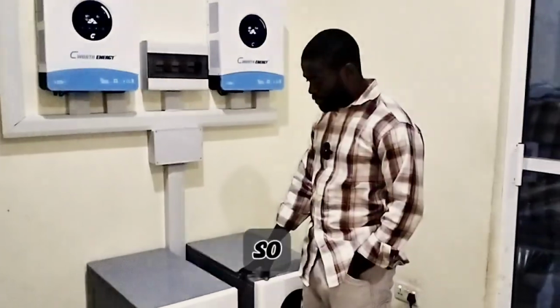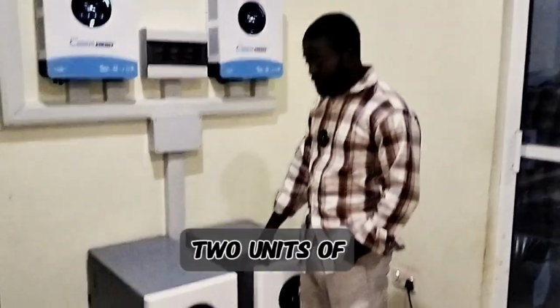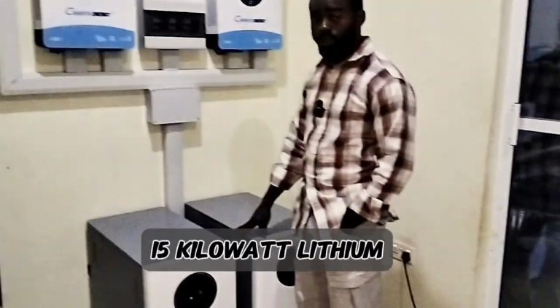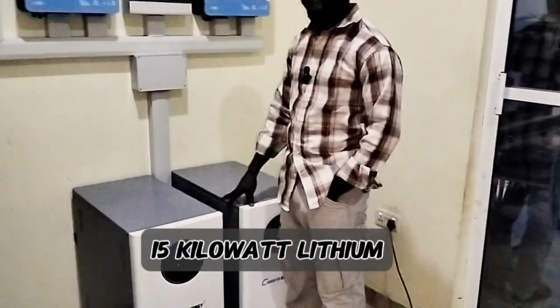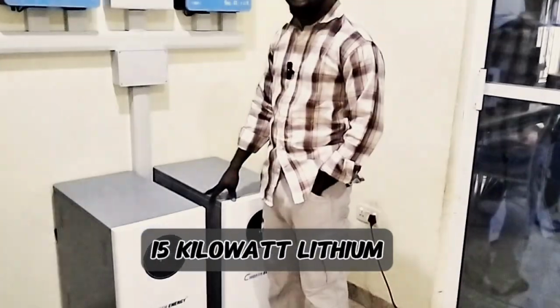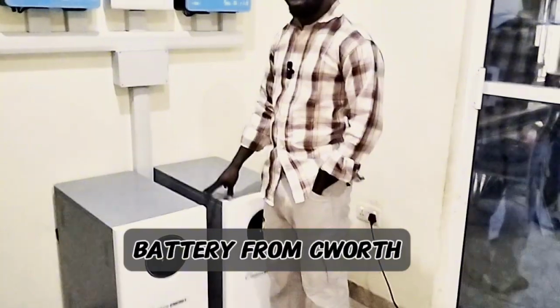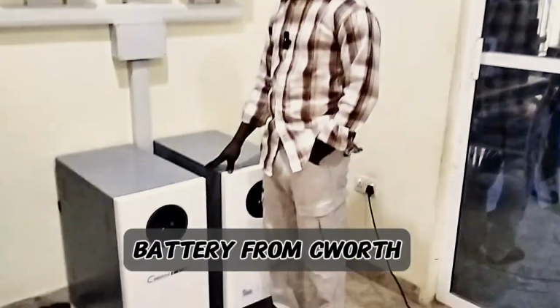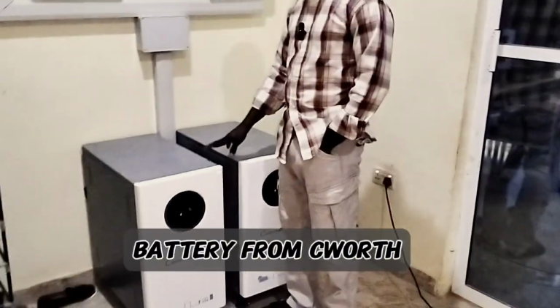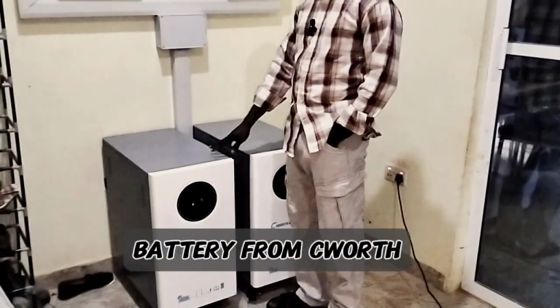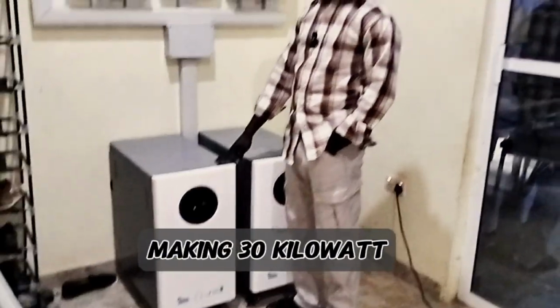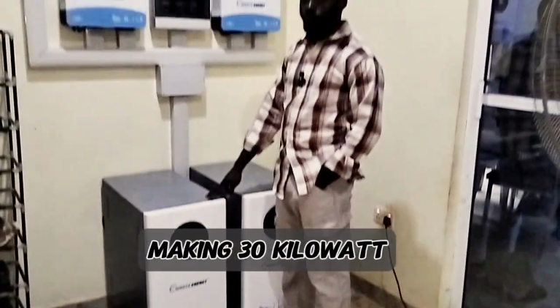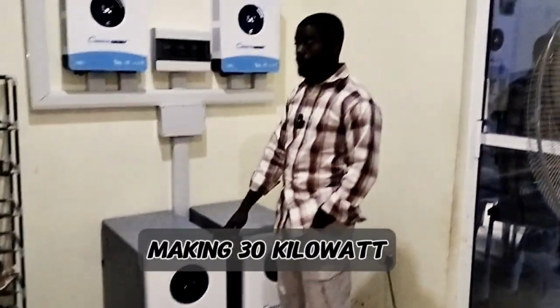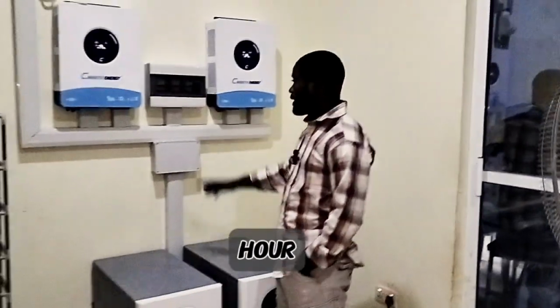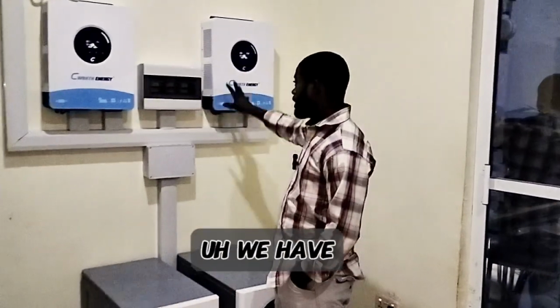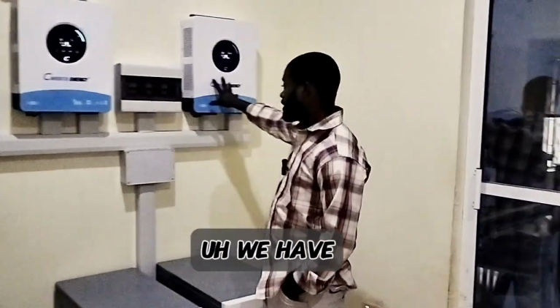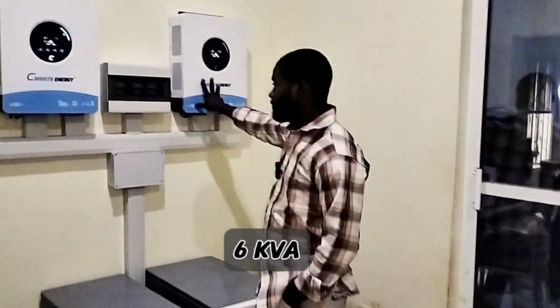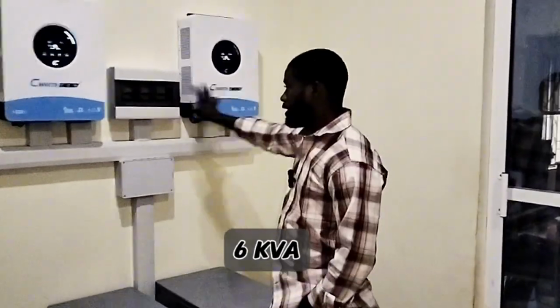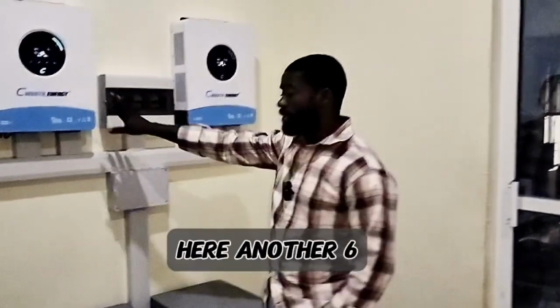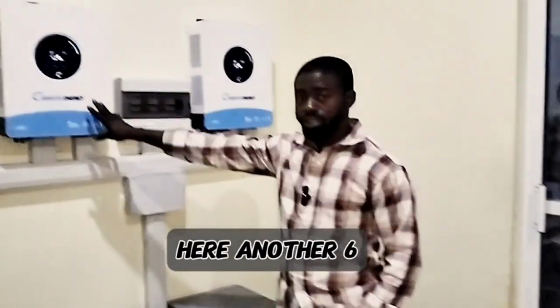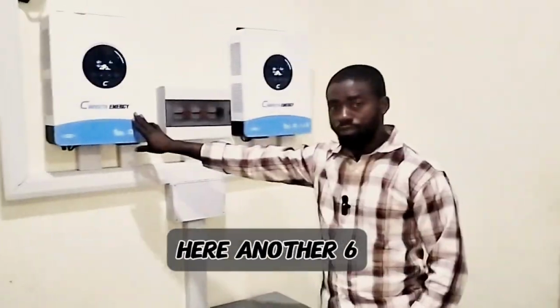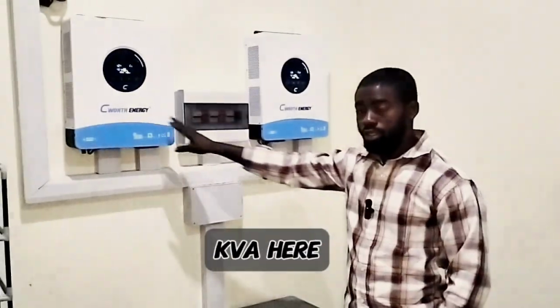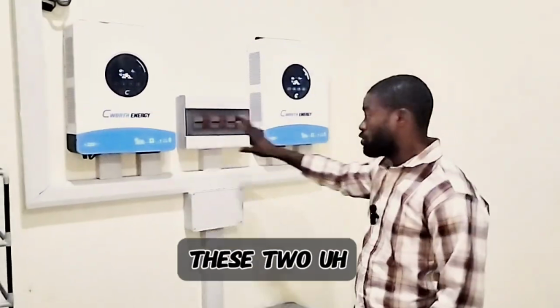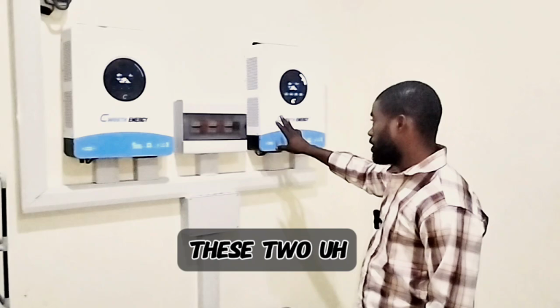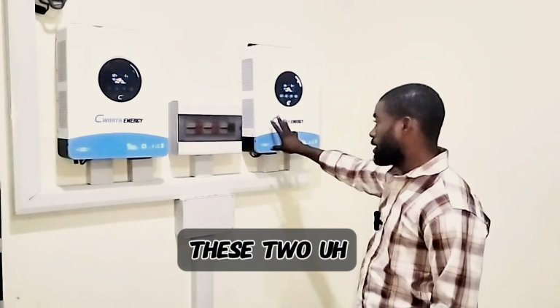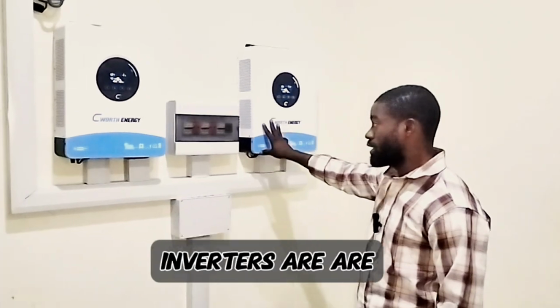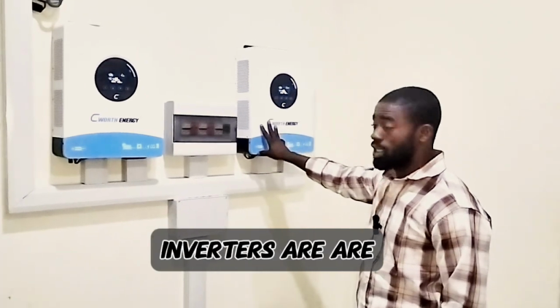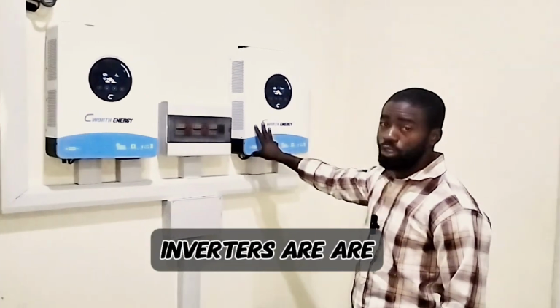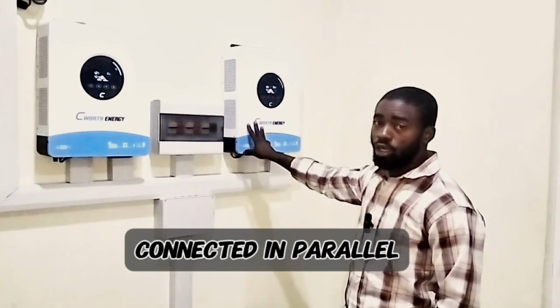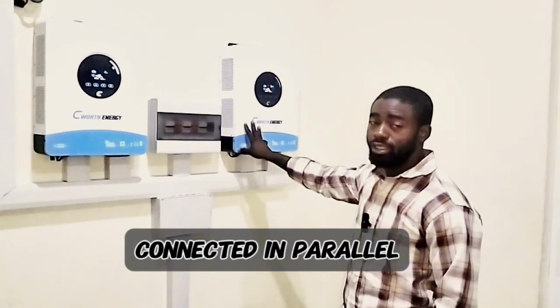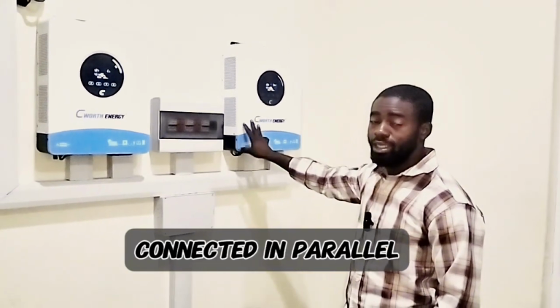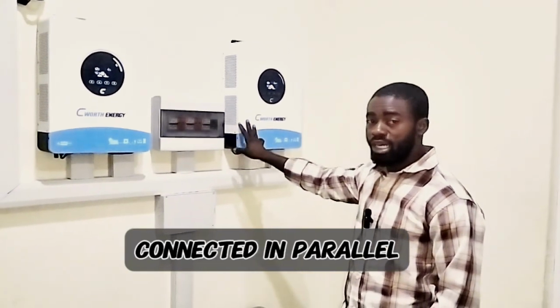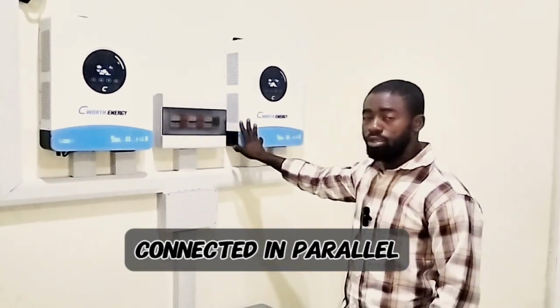Two units of 15-kilowatt-hour lithium battery from Seawalt, making 30 kilowatt-hours. We have a 6 kW inverter here and another 6 kW inverter here. These two inverters are connected in parallel, communicating and working as one.